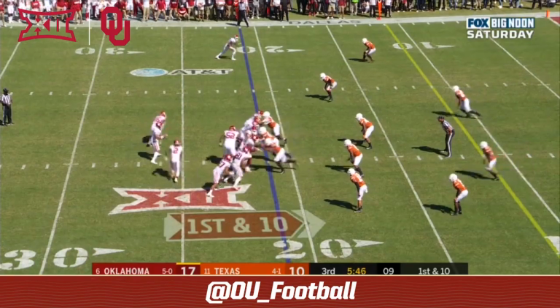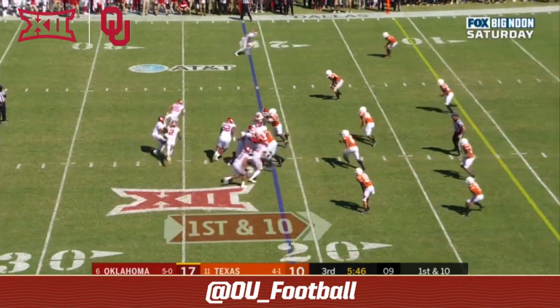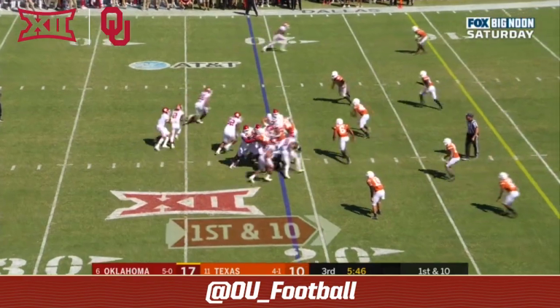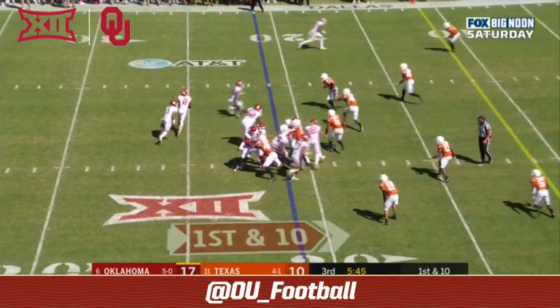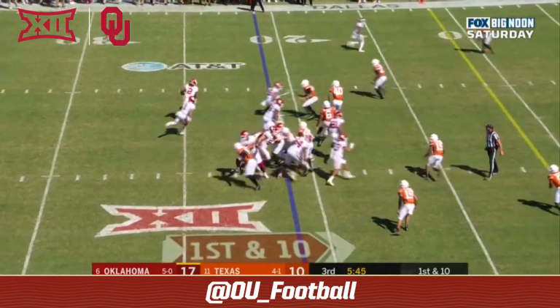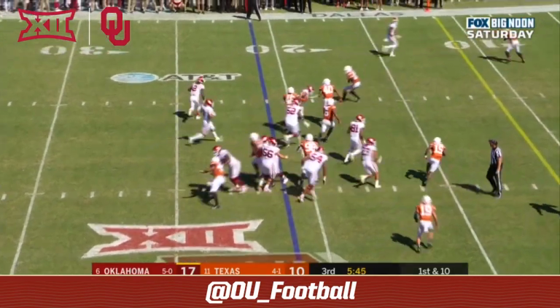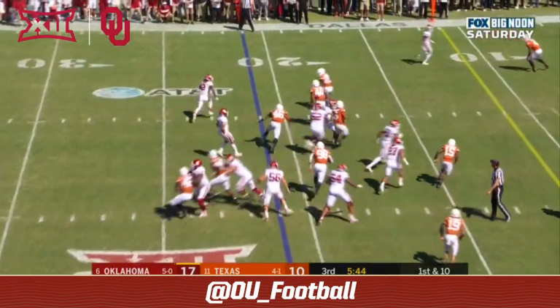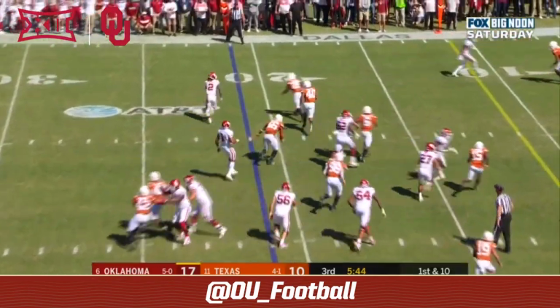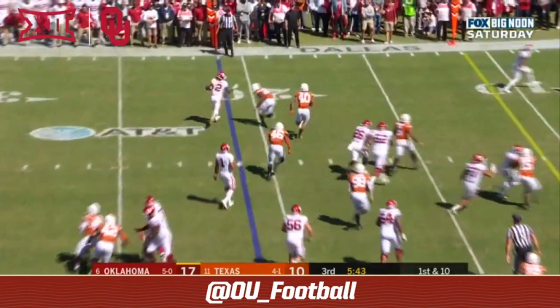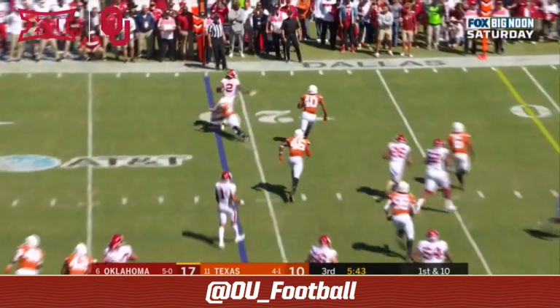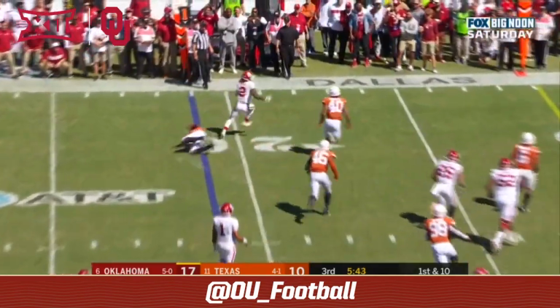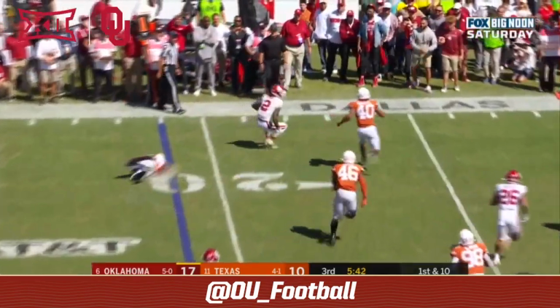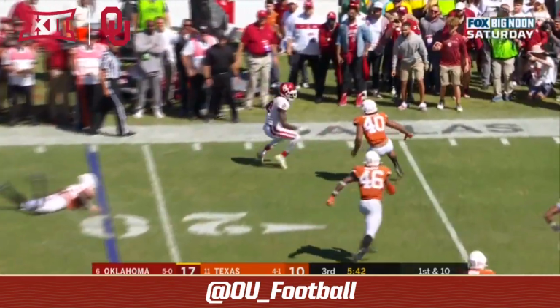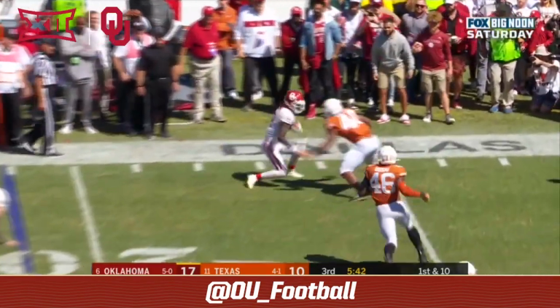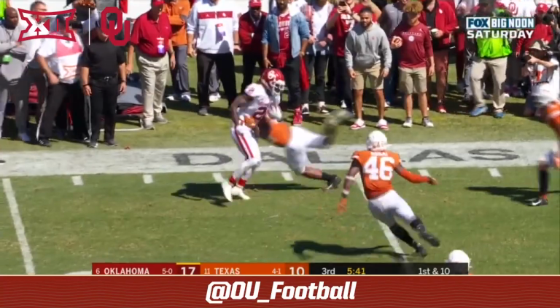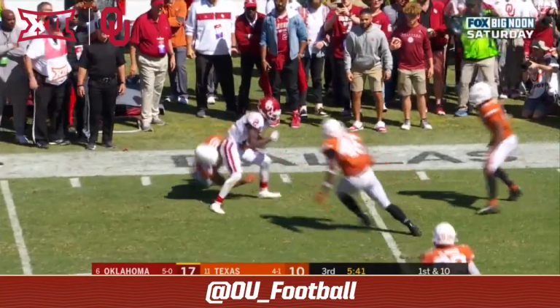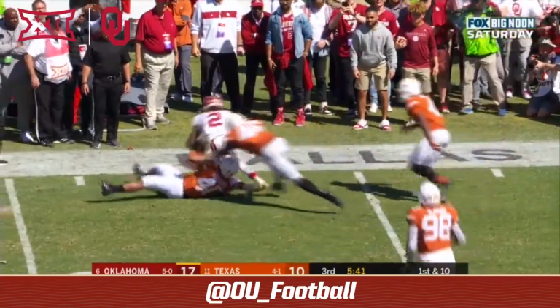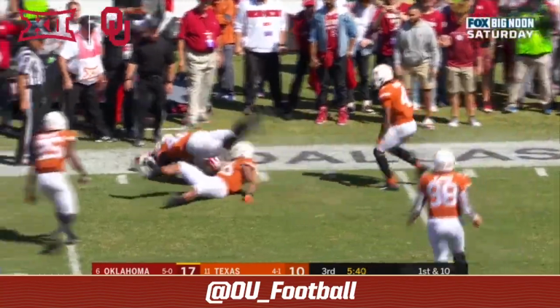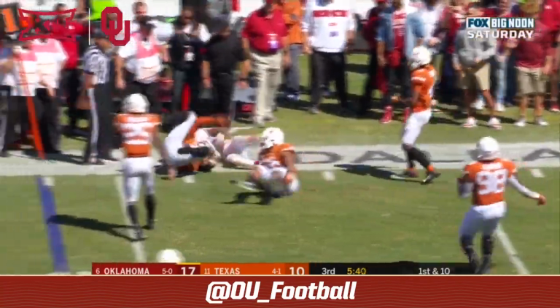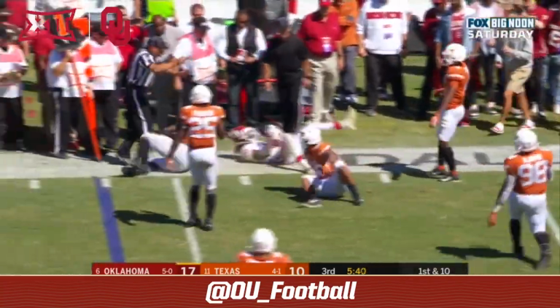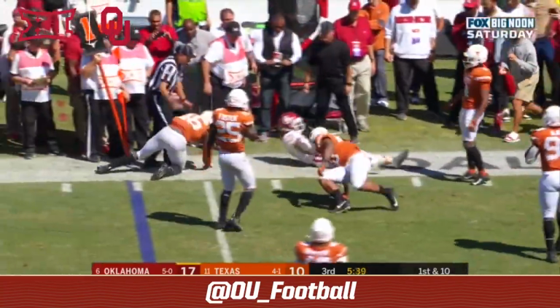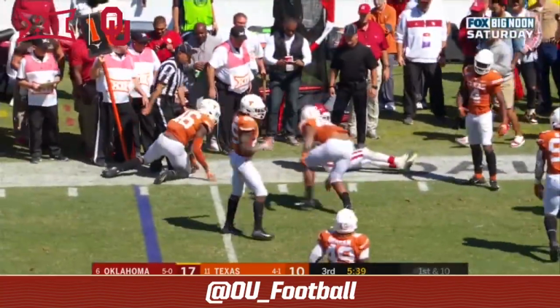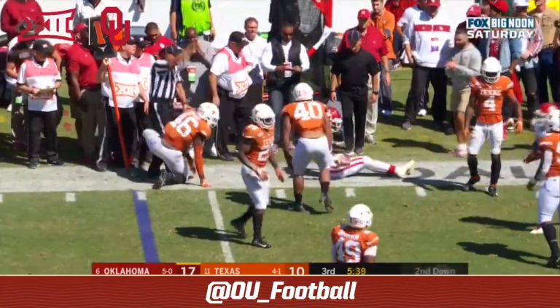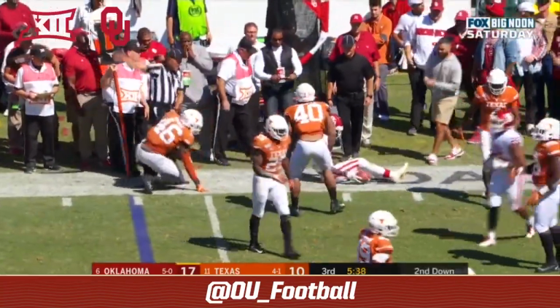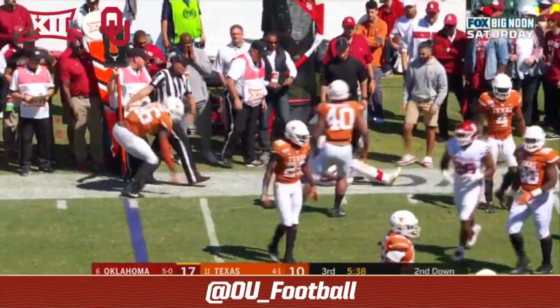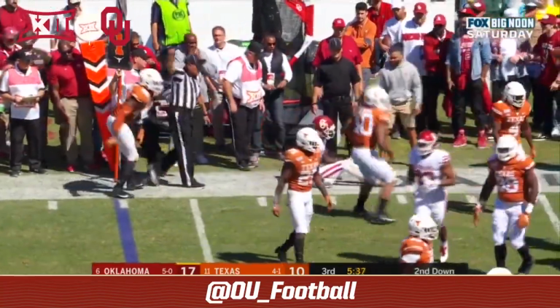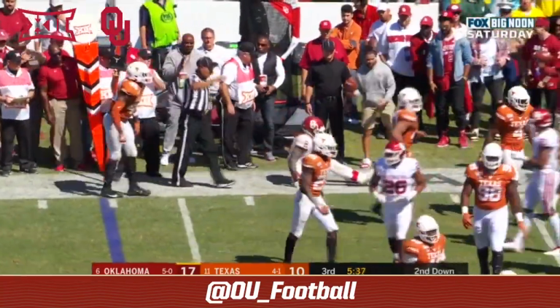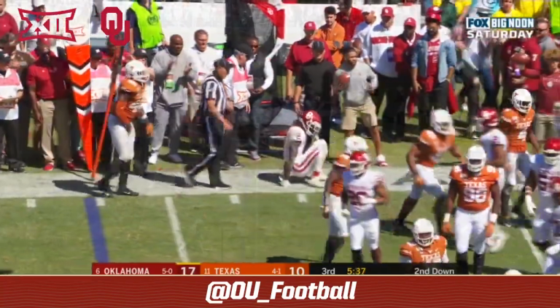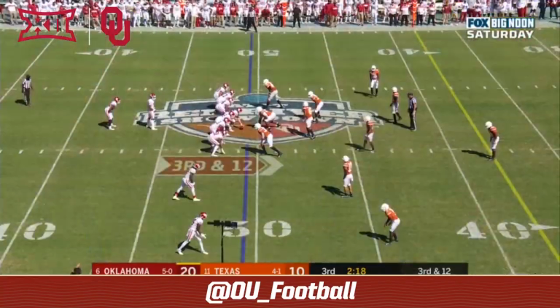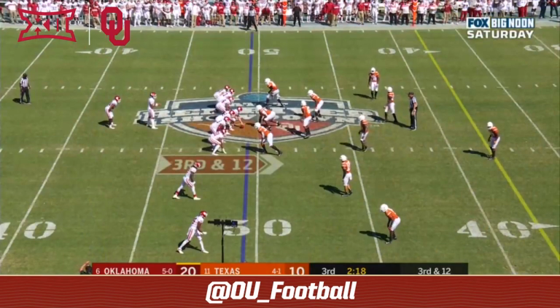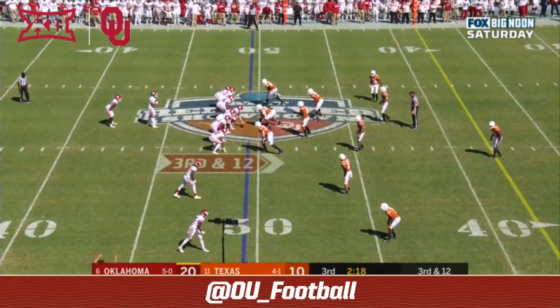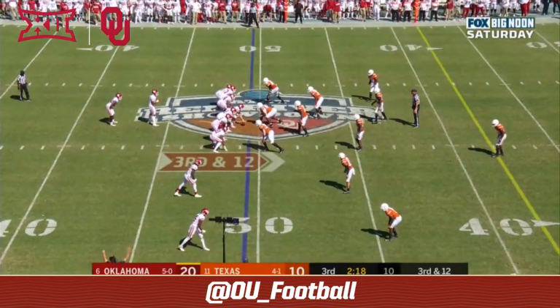That counter play — CD Lamb on the left side, breaks the first tackle. Lamb still on the move, finally slung down. Texas, get off the field.